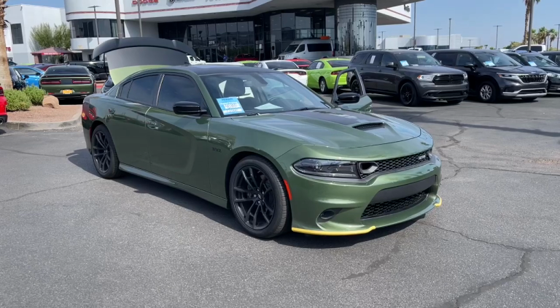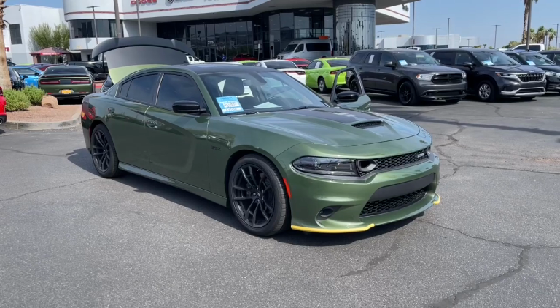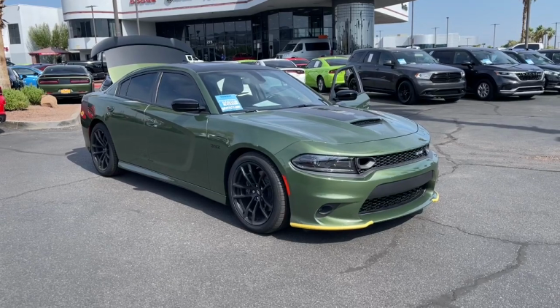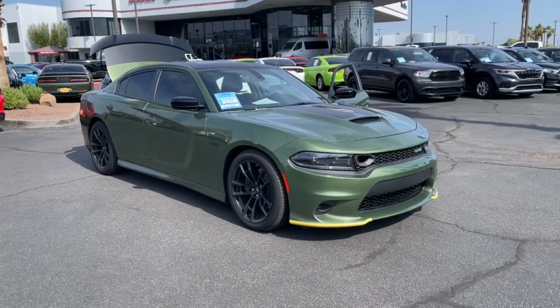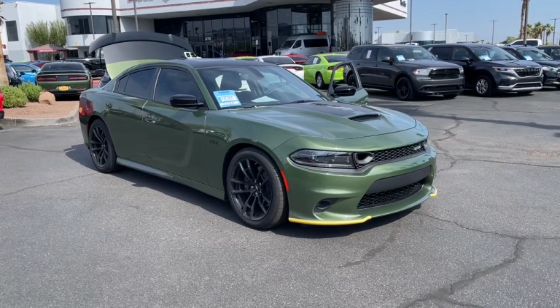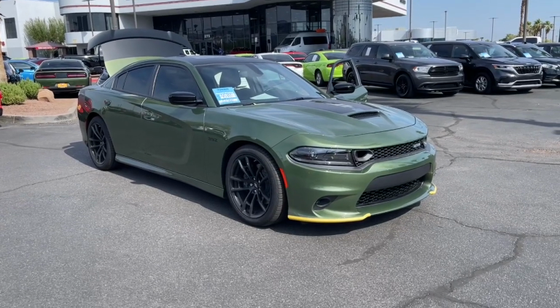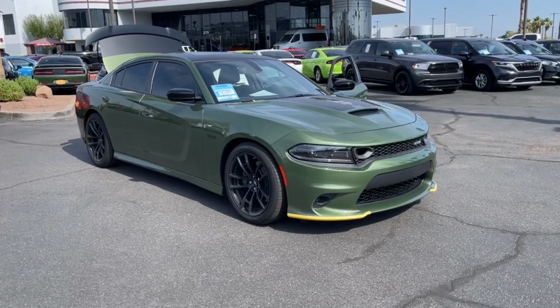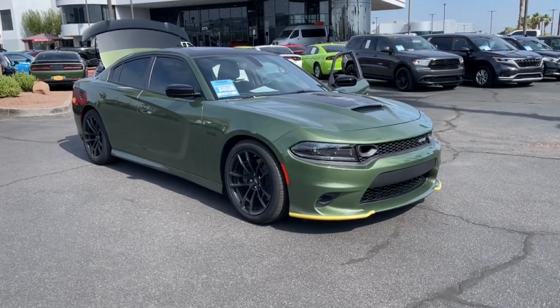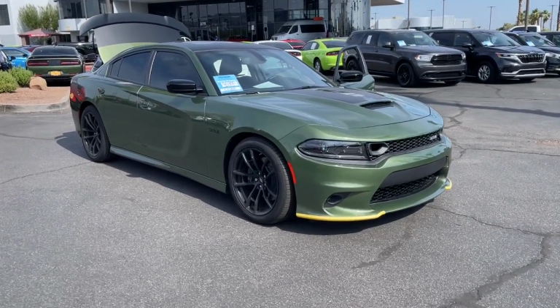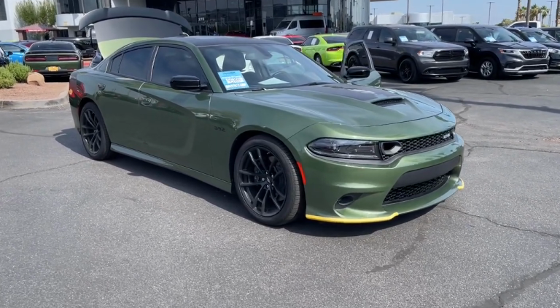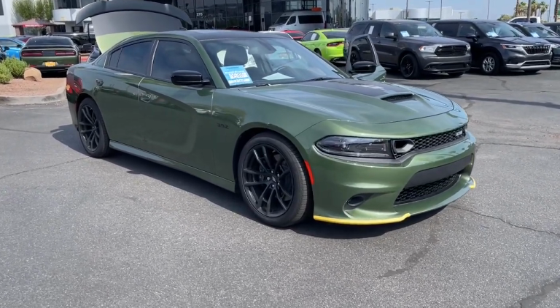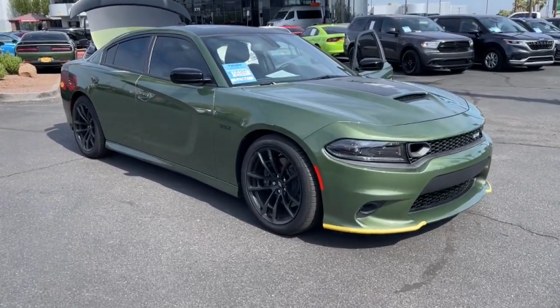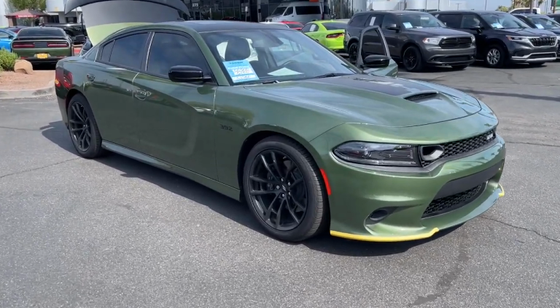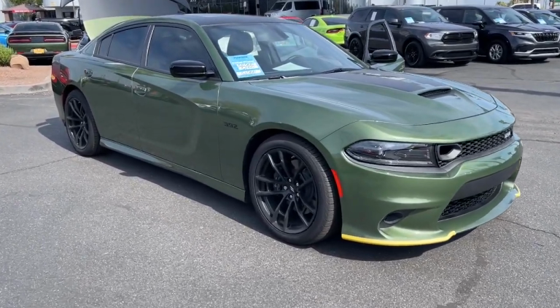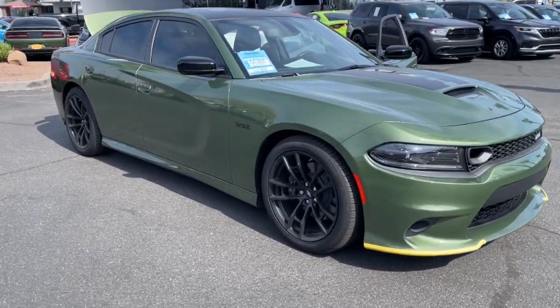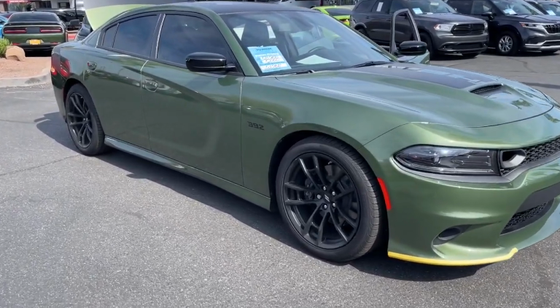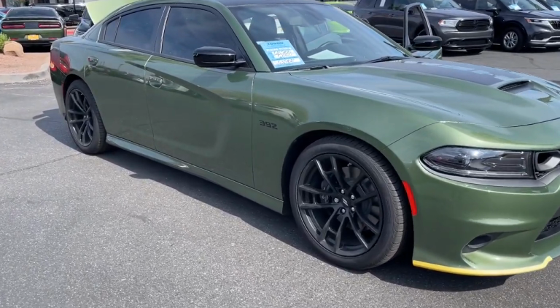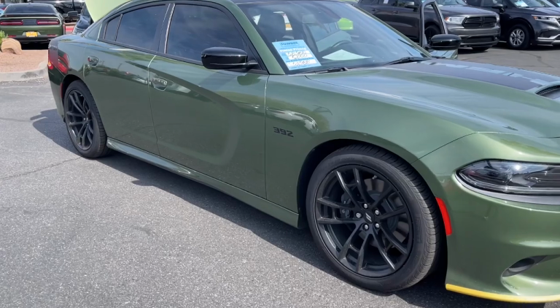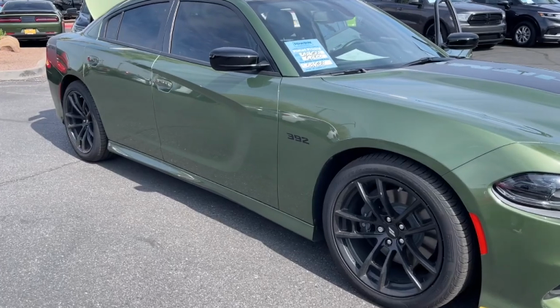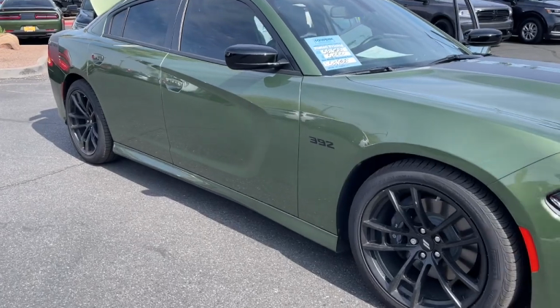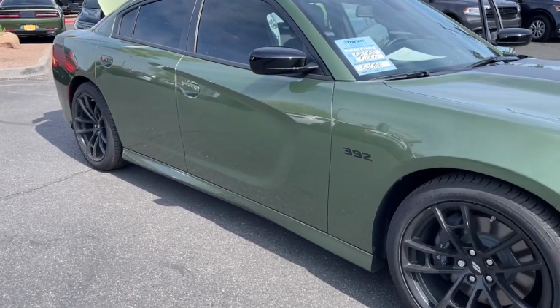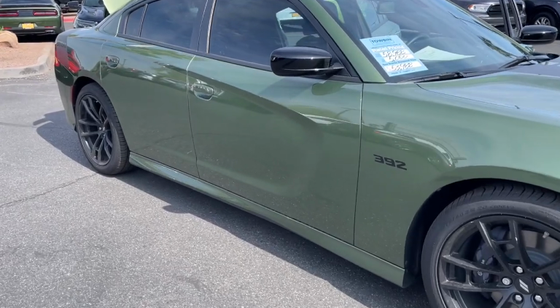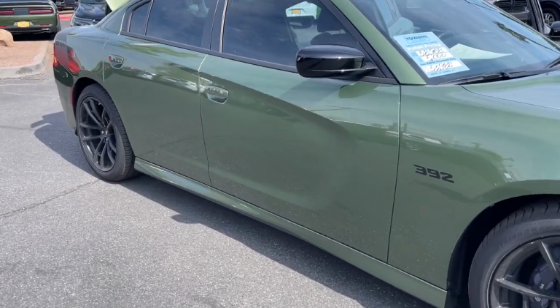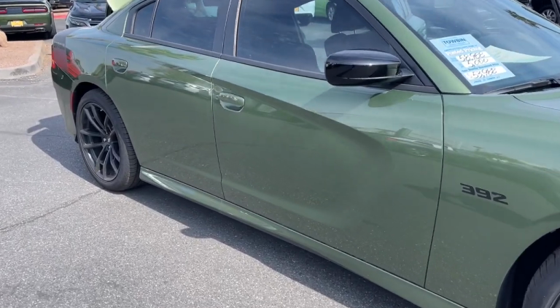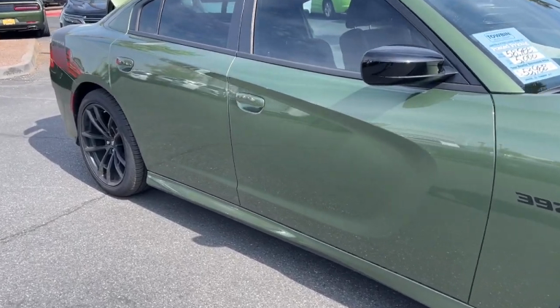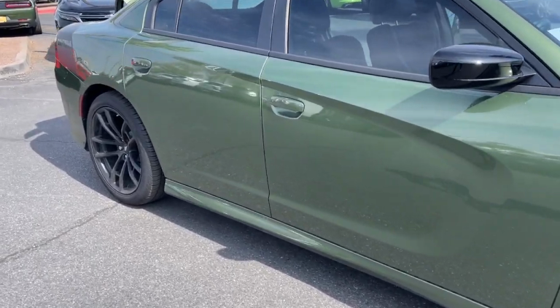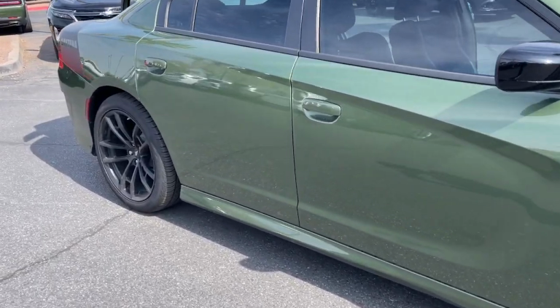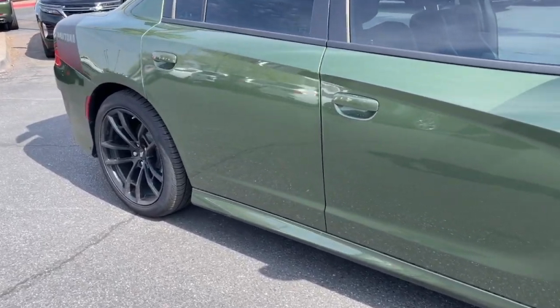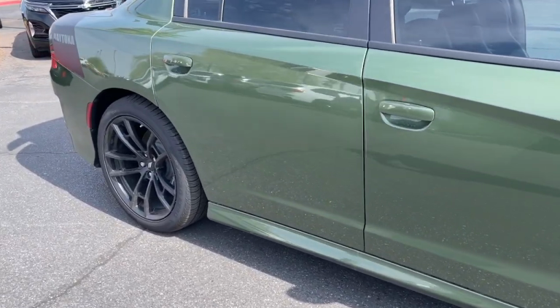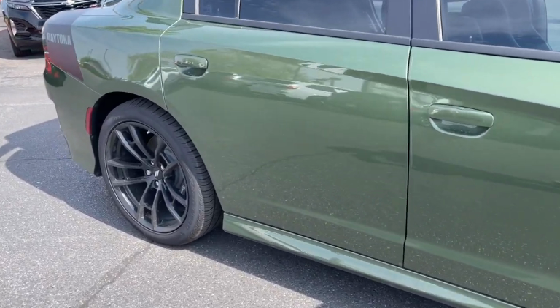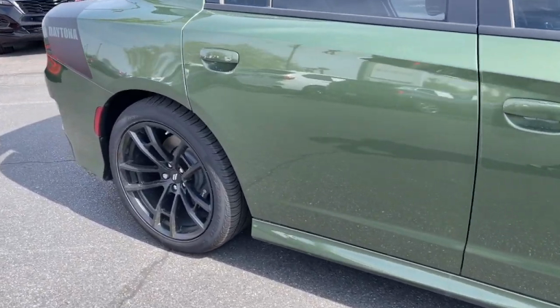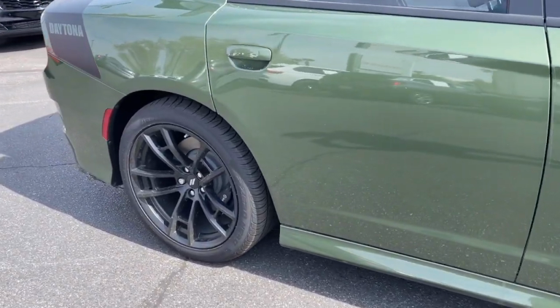You will love the features of this 2023 Dodge Charger. With less than 5,000 miles on the odometer, this vehicle stands out from the rest.